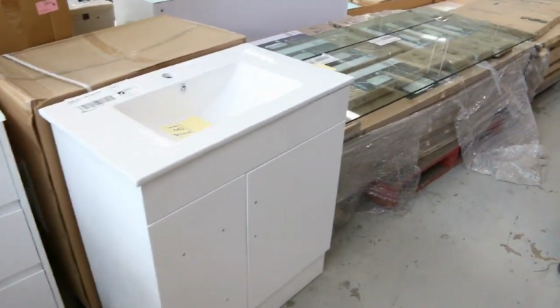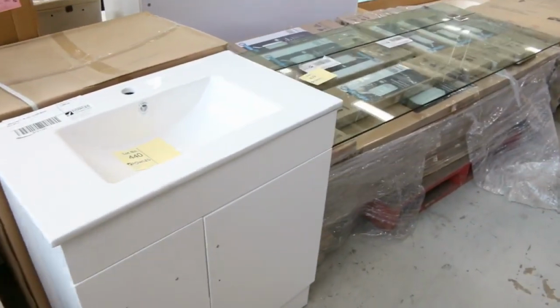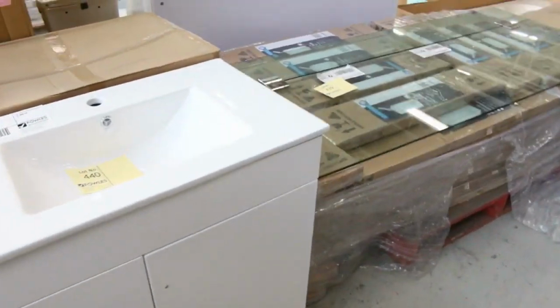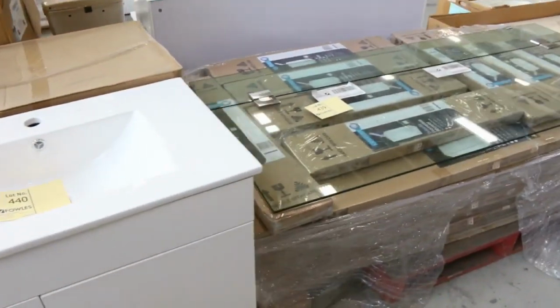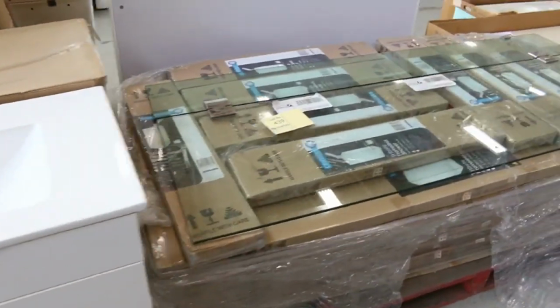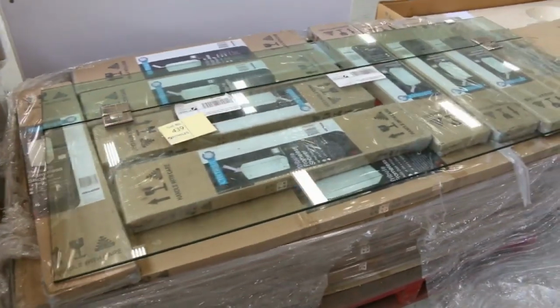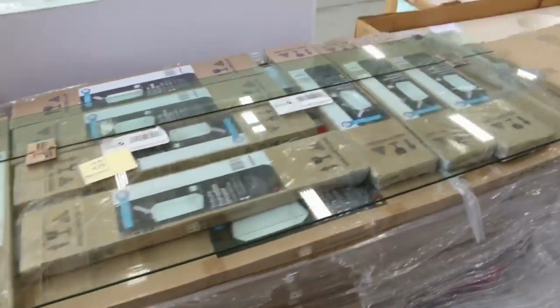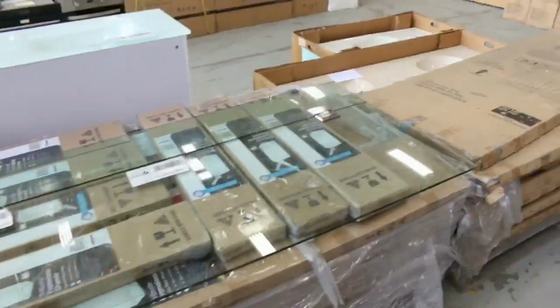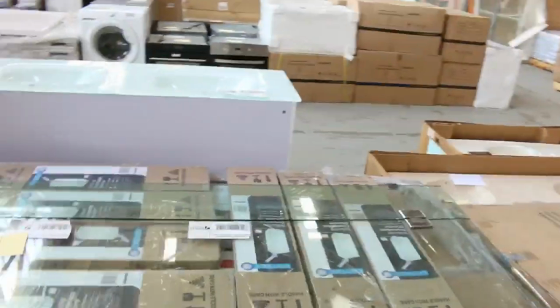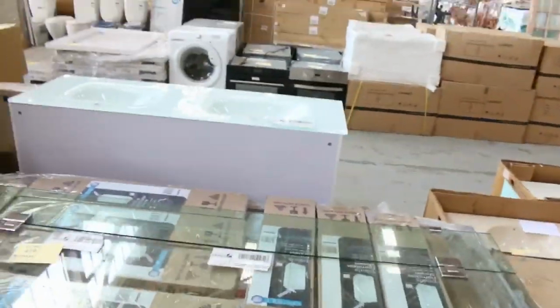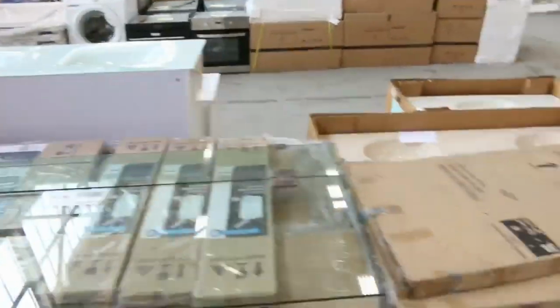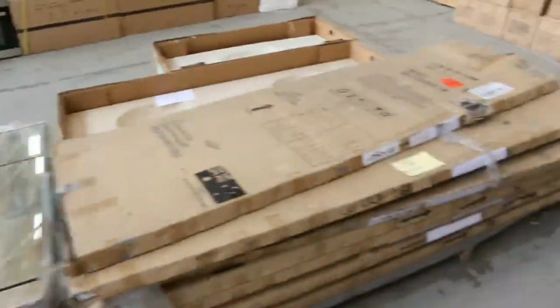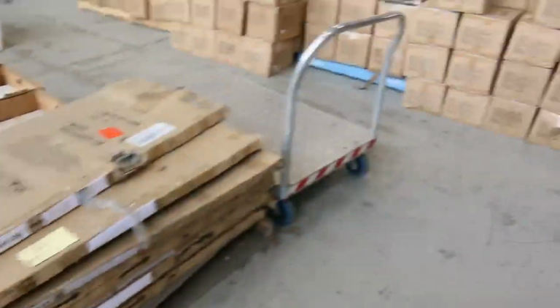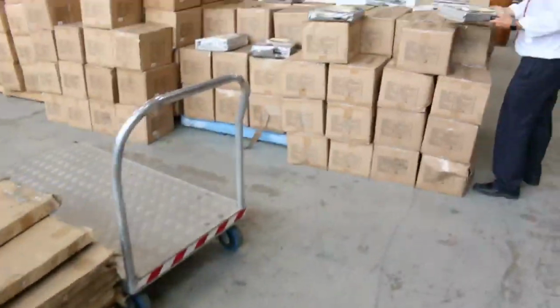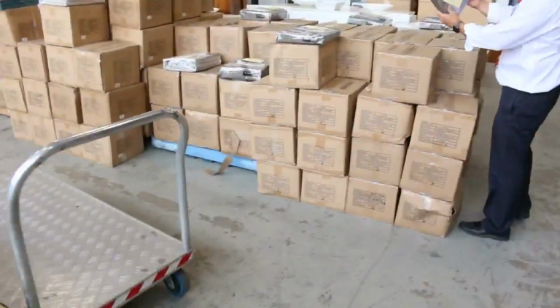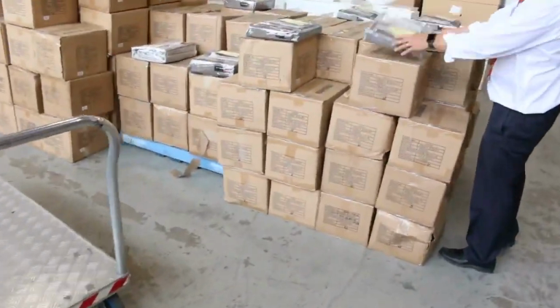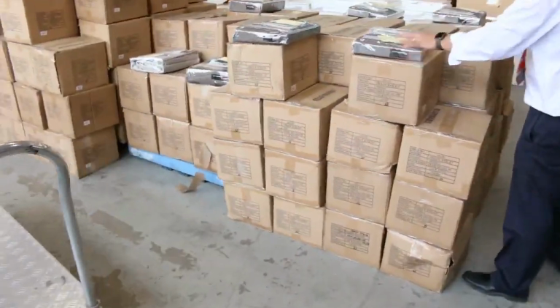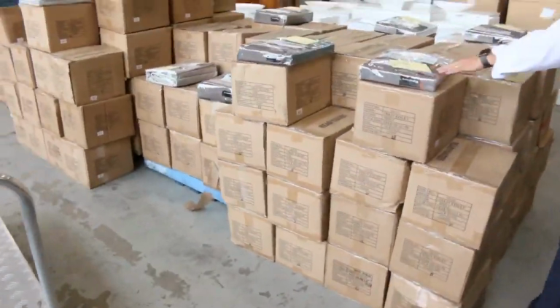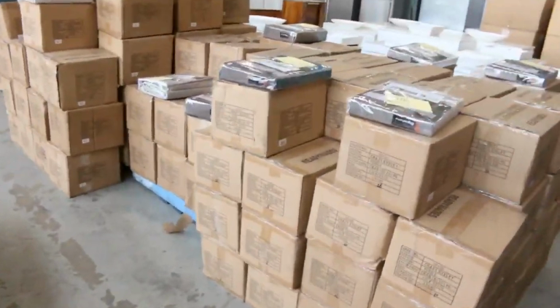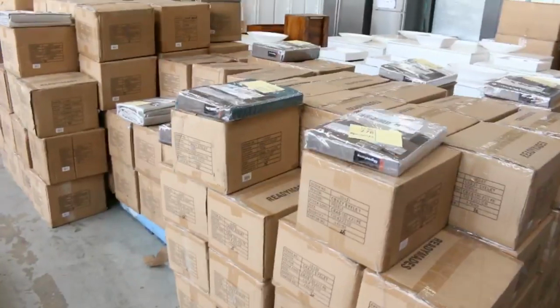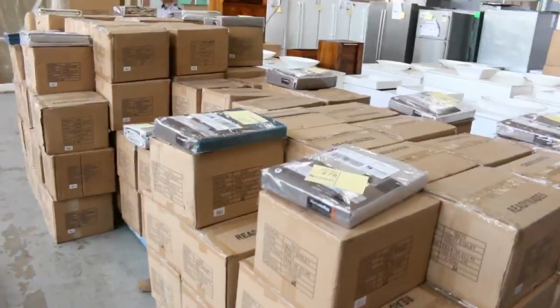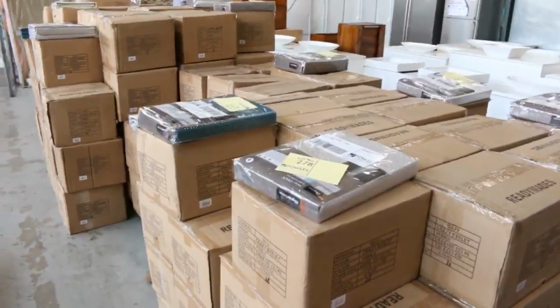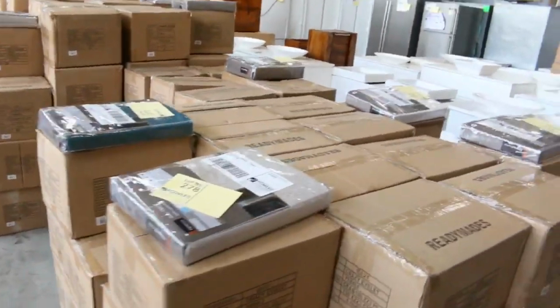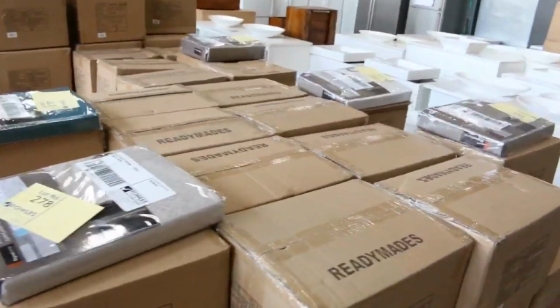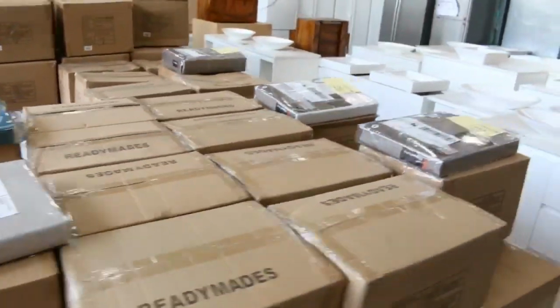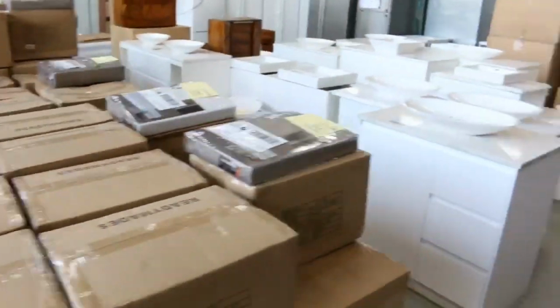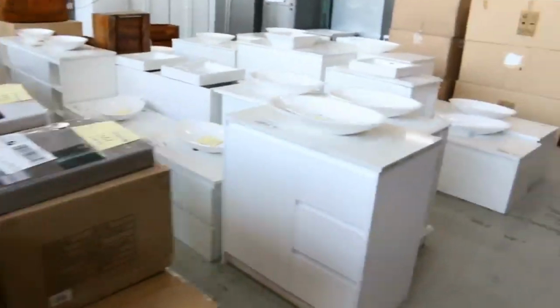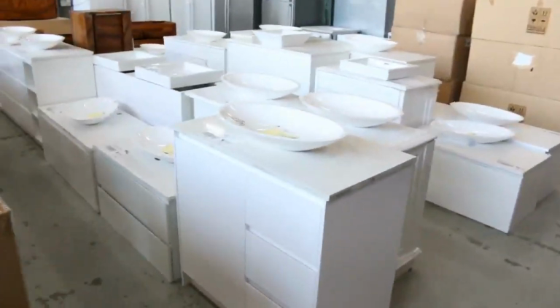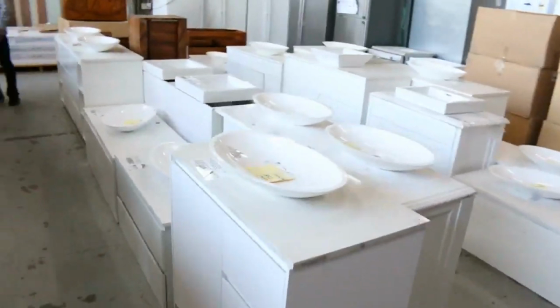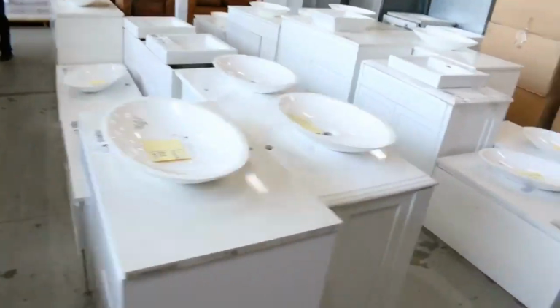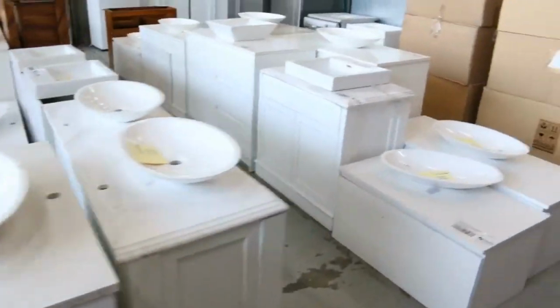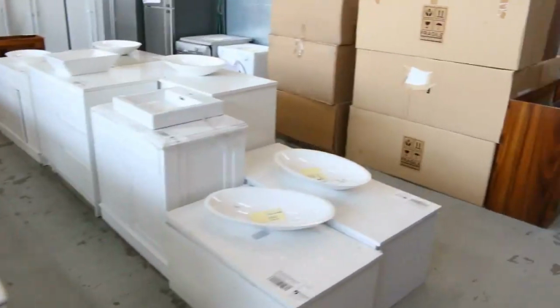Lots more freestanding vanities there. Mountains and mountains of curtains — look at all these curtains. A couple of bucks — it's very unusual when curtains come through. More freestanding vanities all down the way.